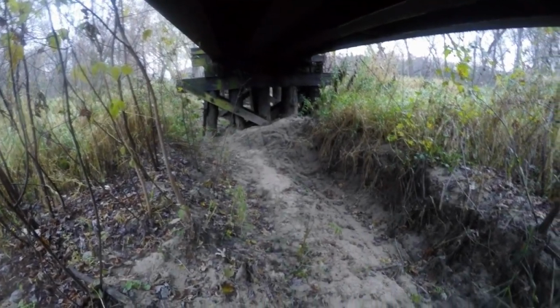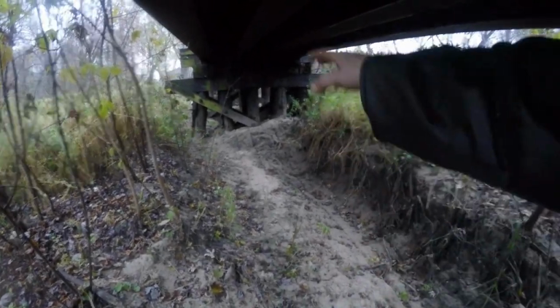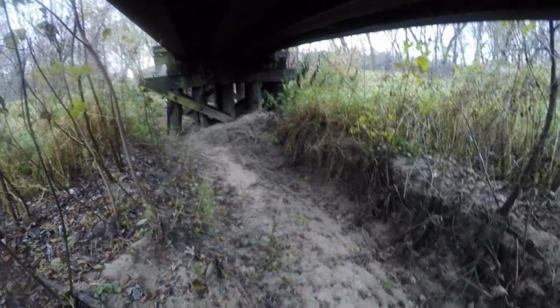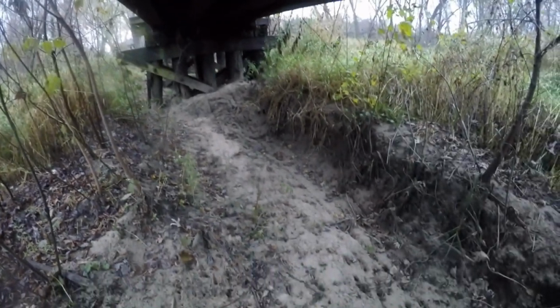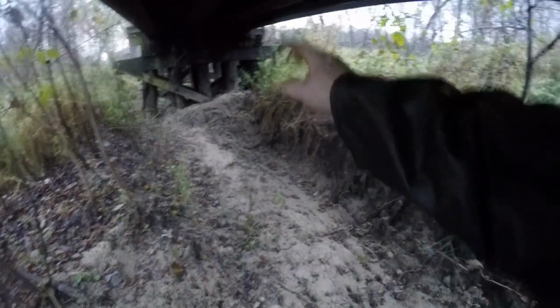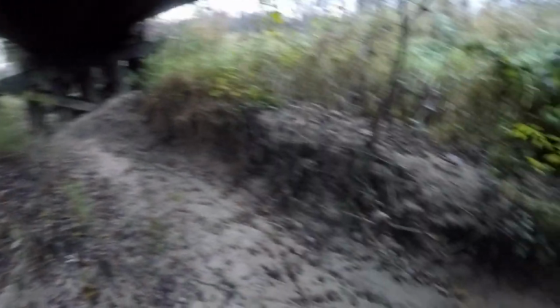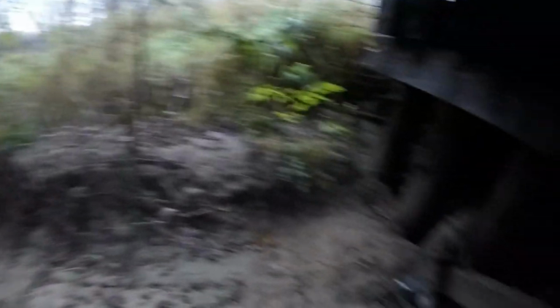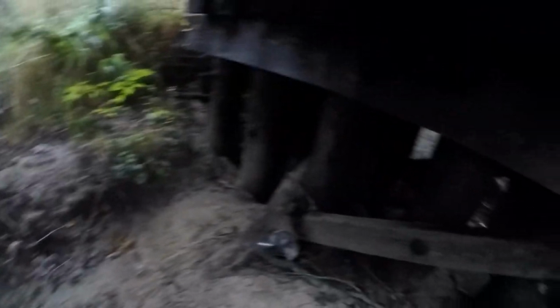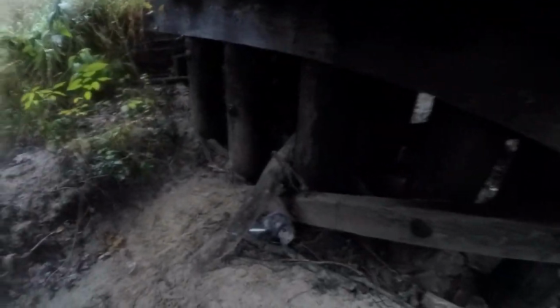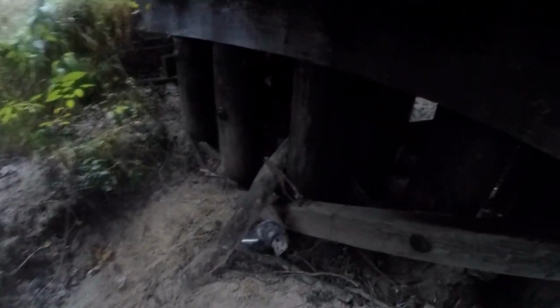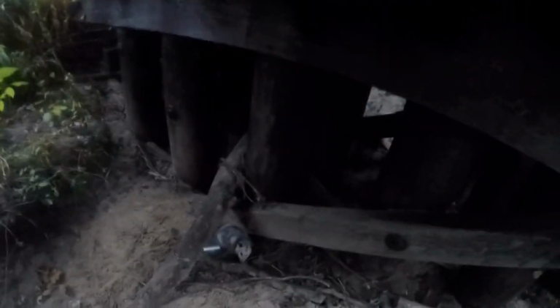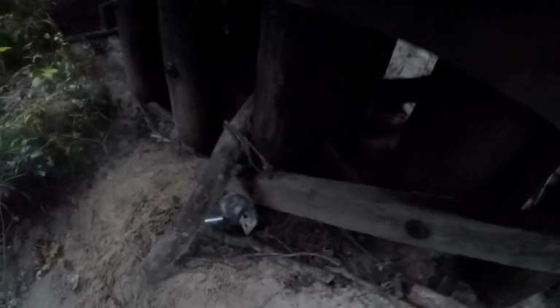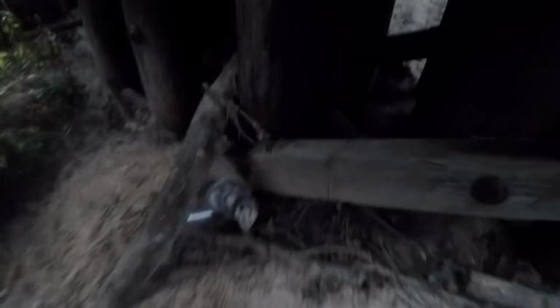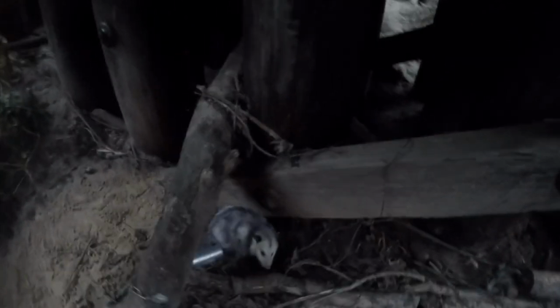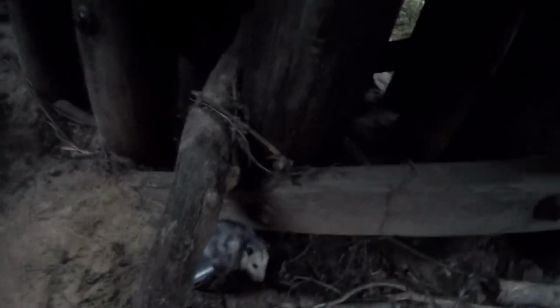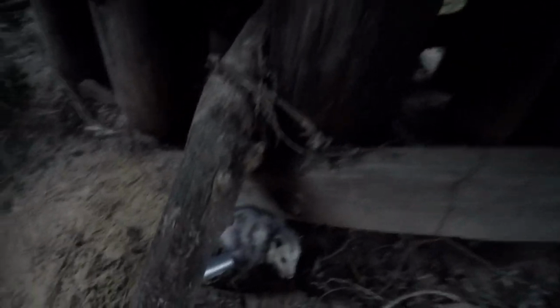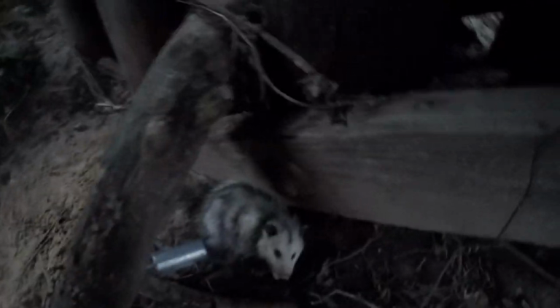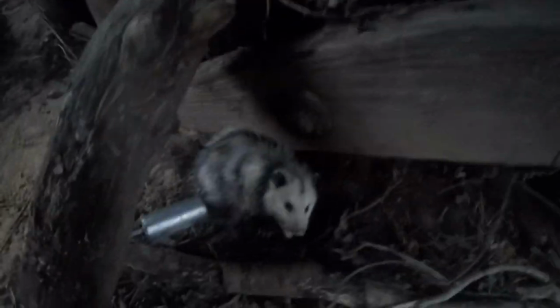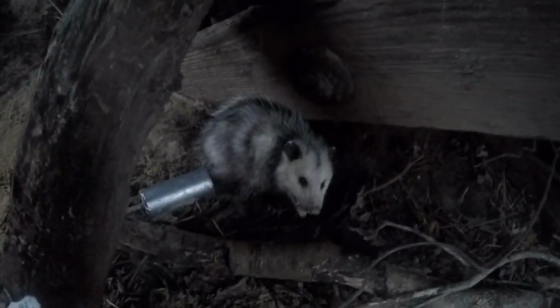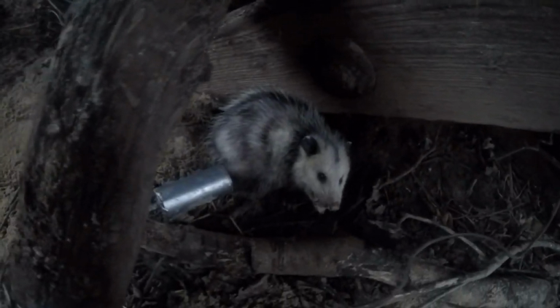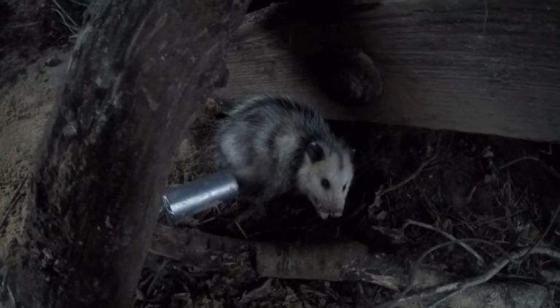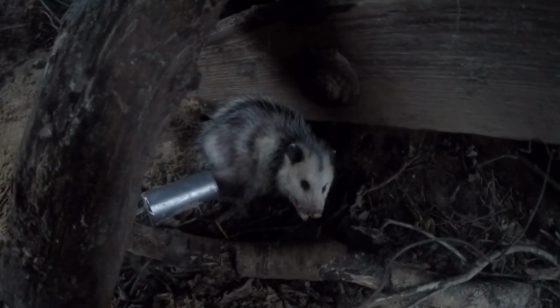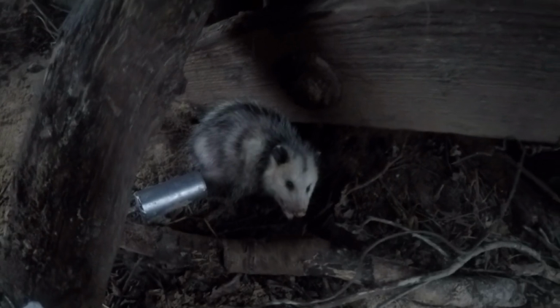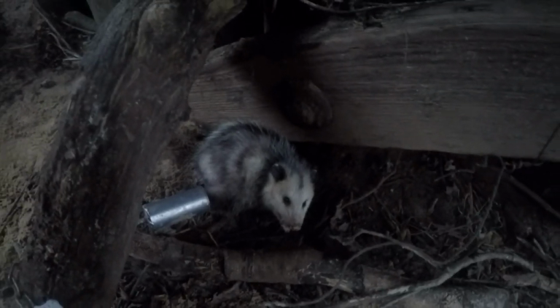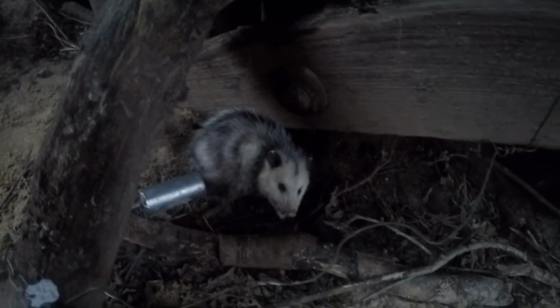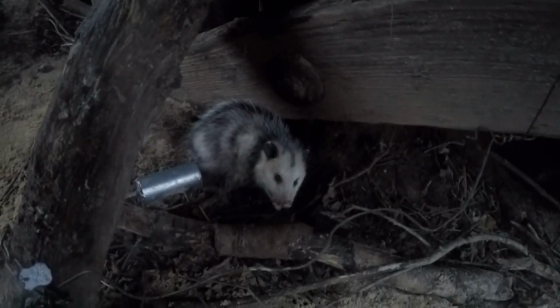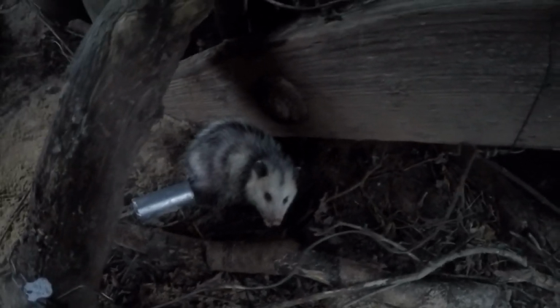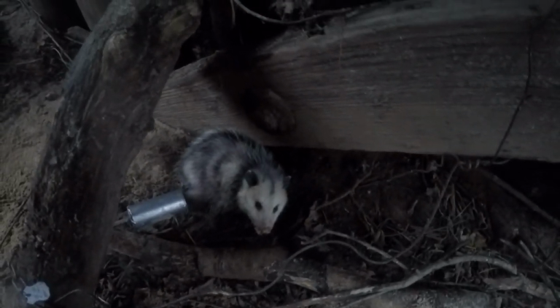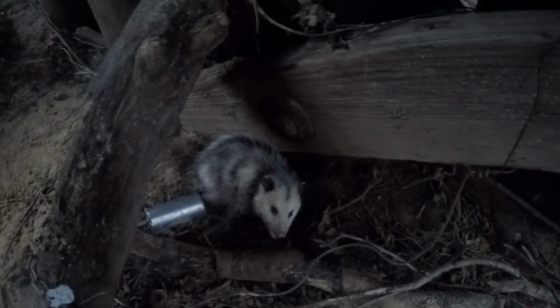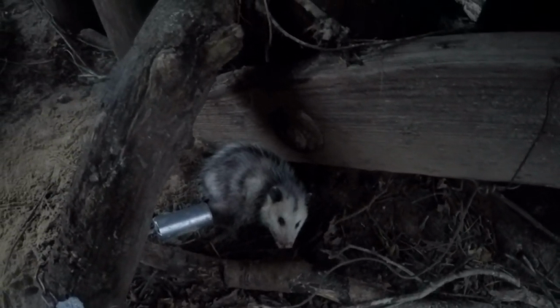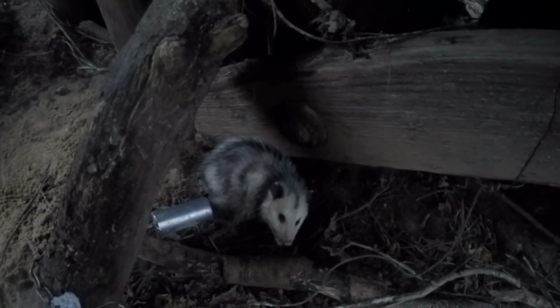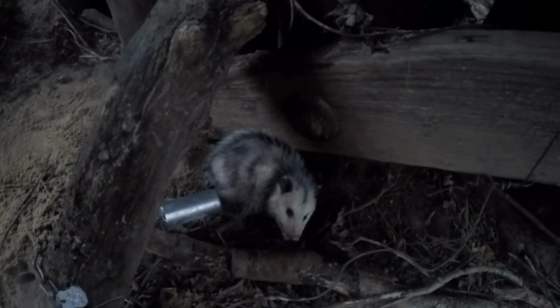So I'm just pulling the coon traps down here, and it looks like I got another grinner. Not a real big one, in the same dog-proof. I'll go ahead and get him dispatched and move along to get the rest of the sets pulled.